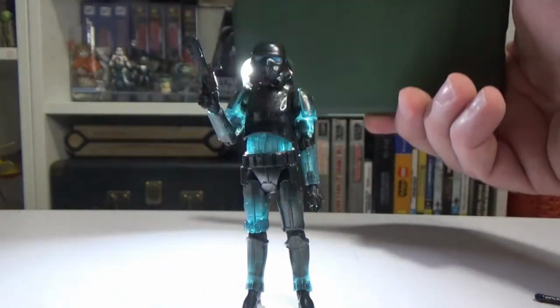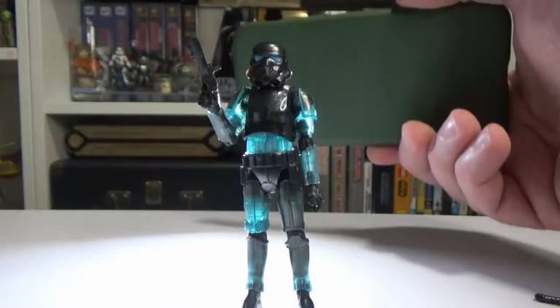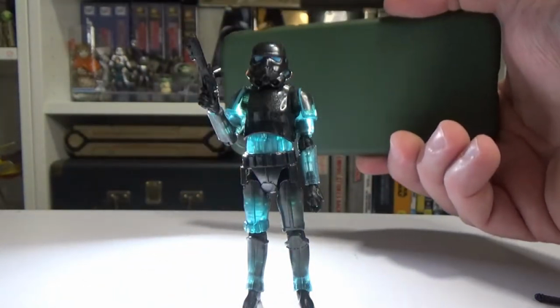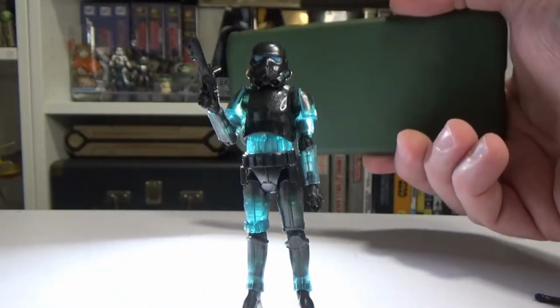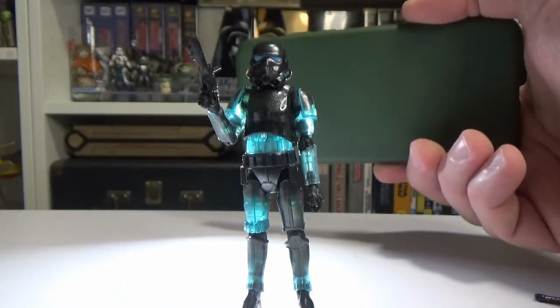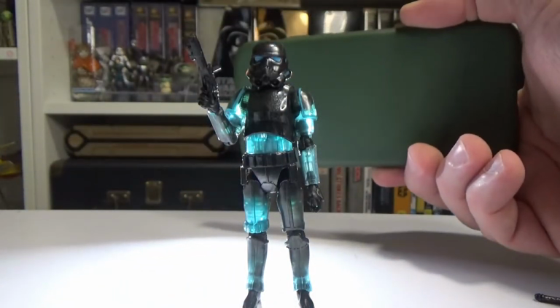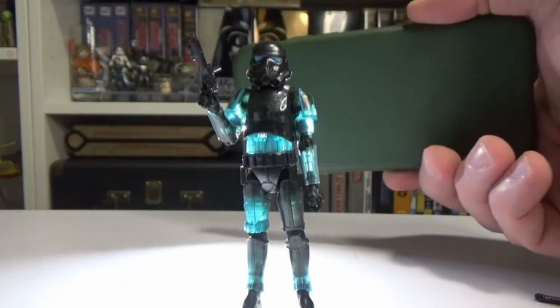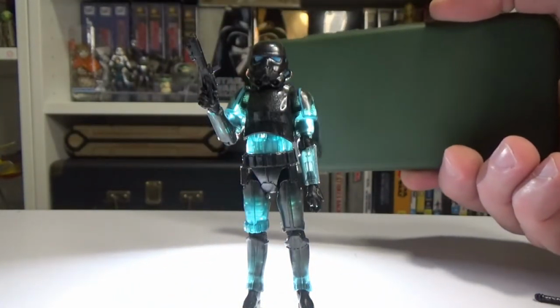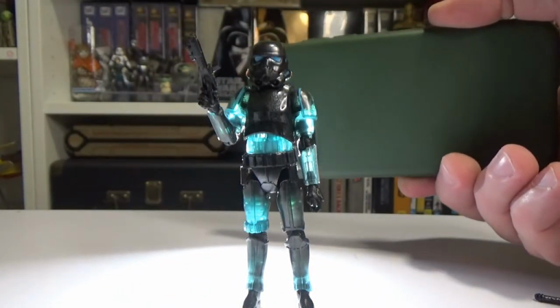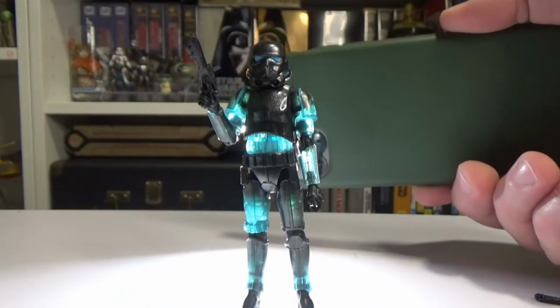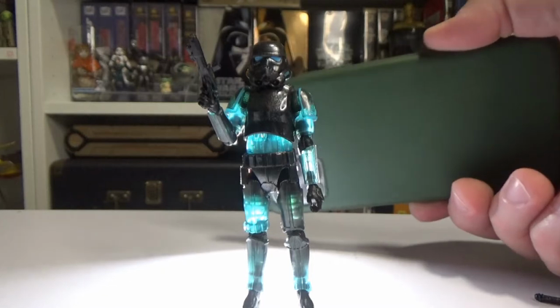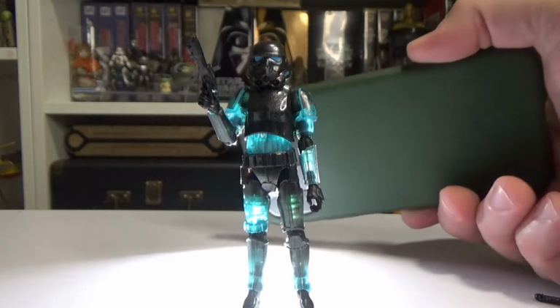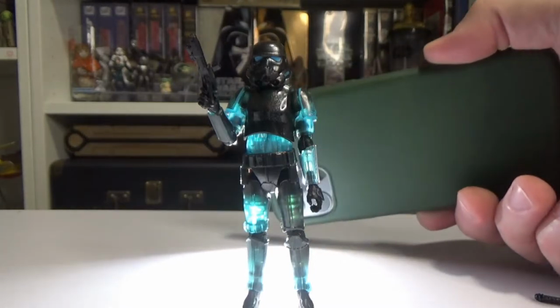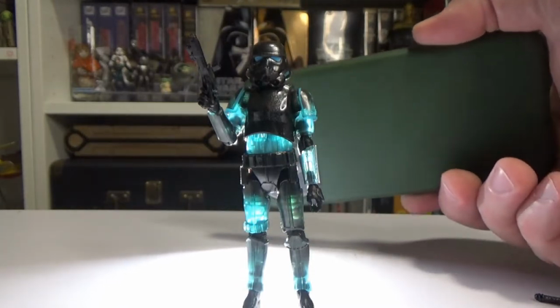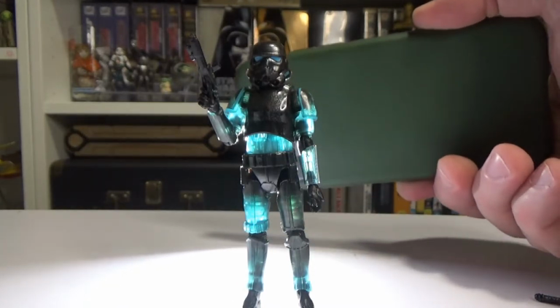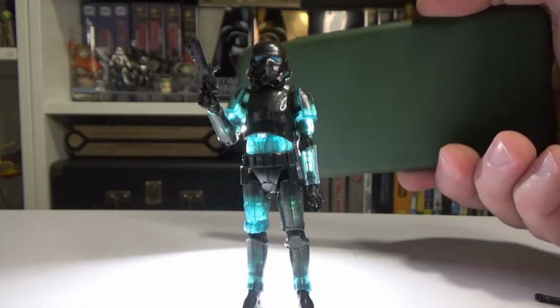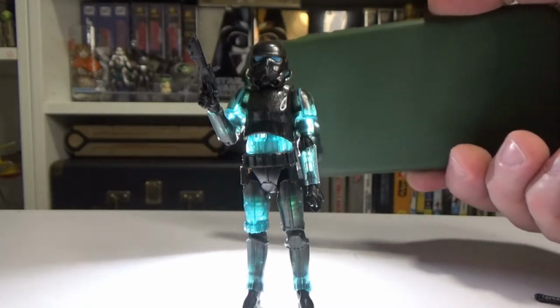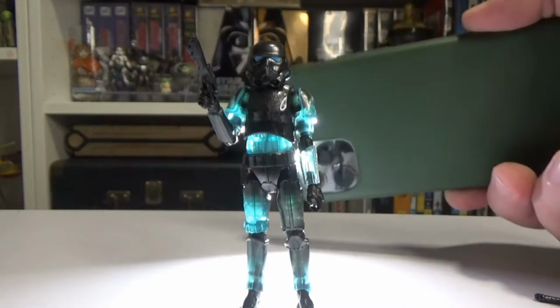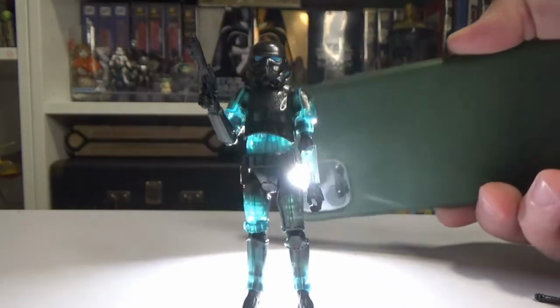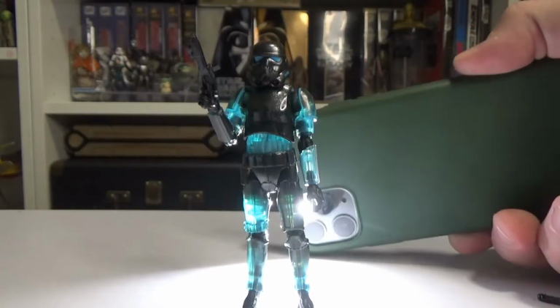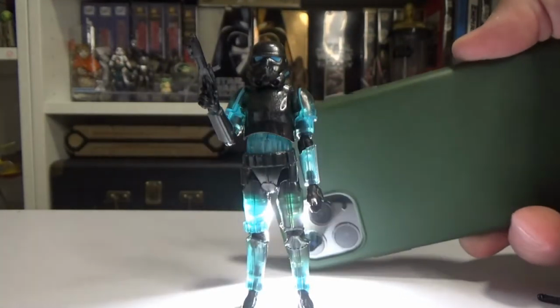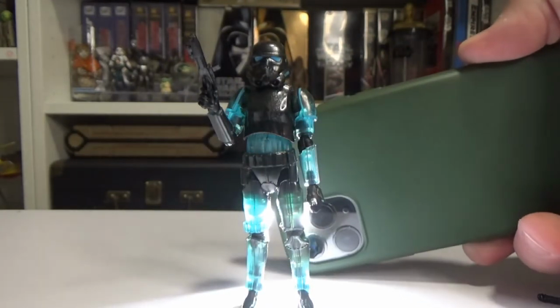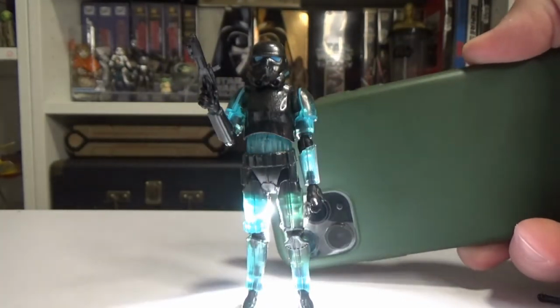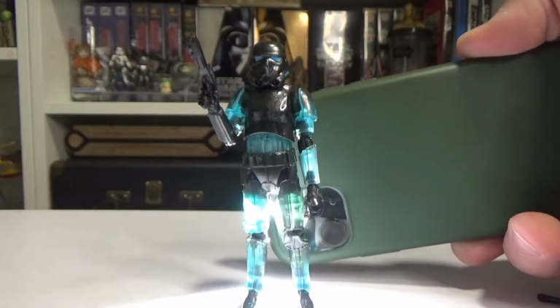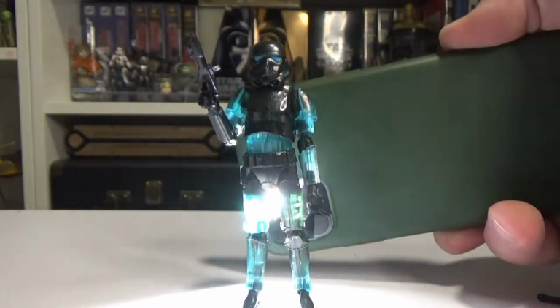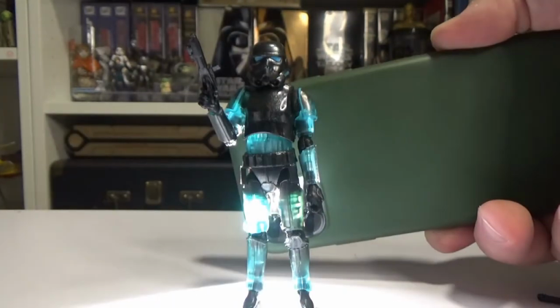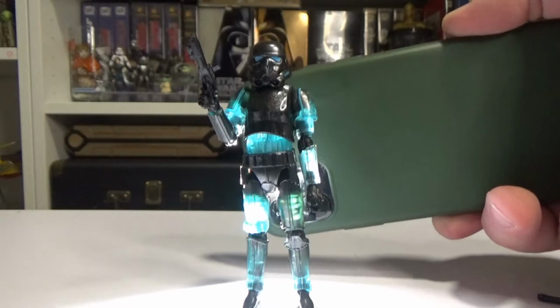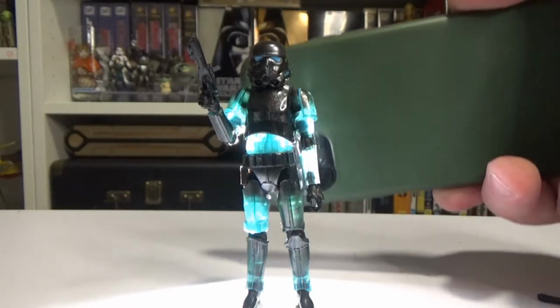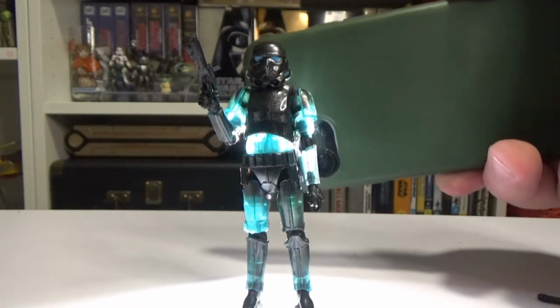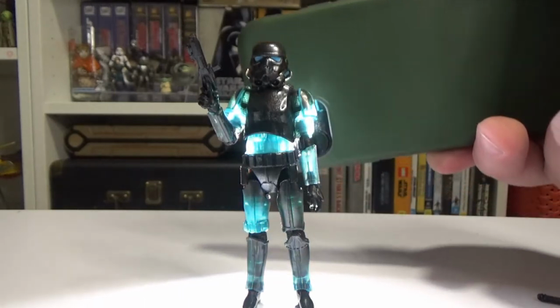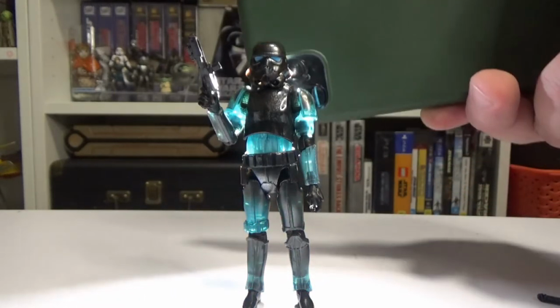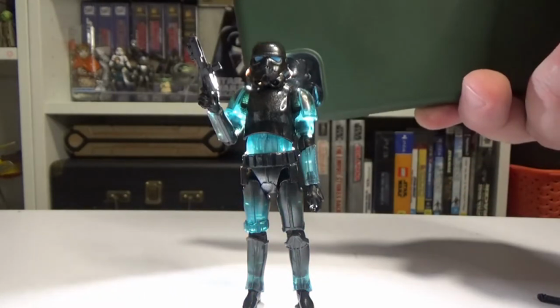You can just sort of see the arms, middle torso and legs are molded in a translucent plastic, so you get that sort of shine-through effect.